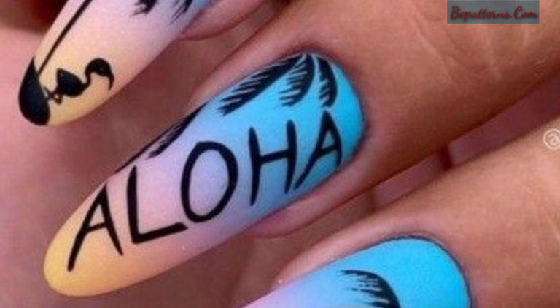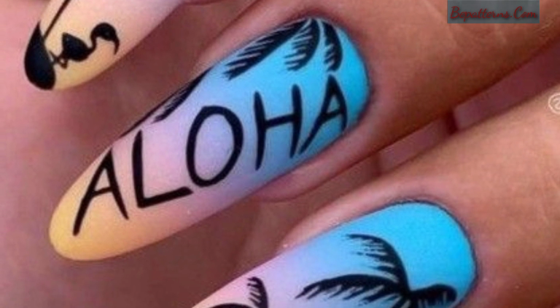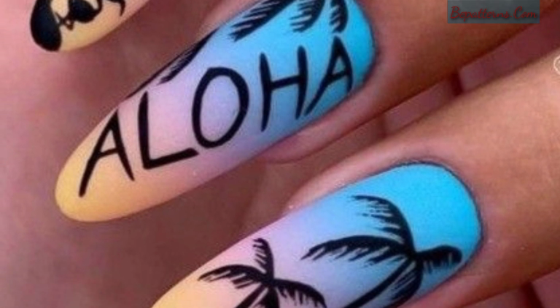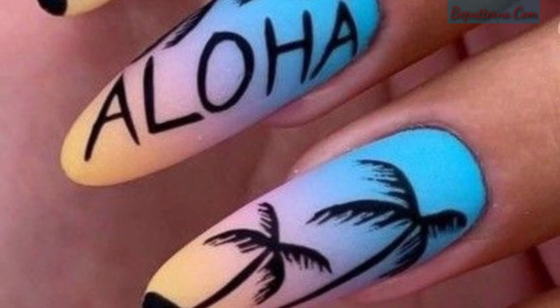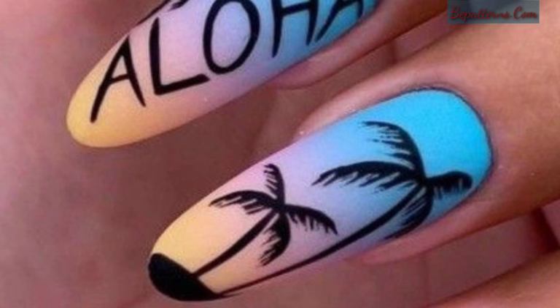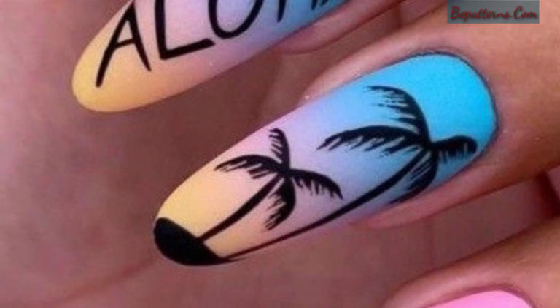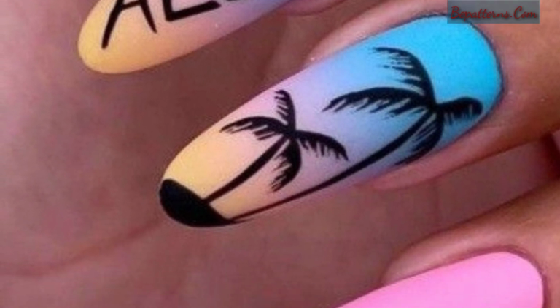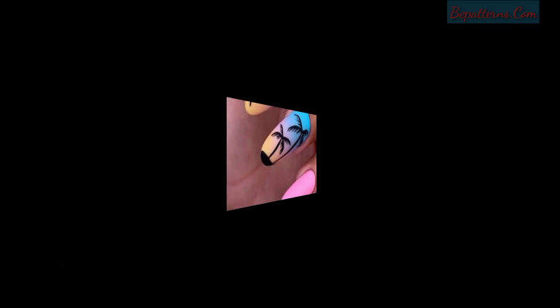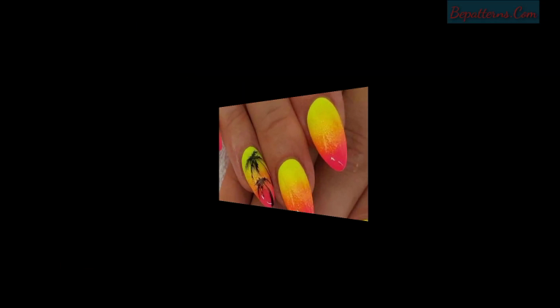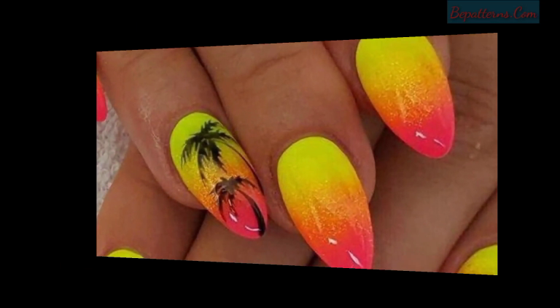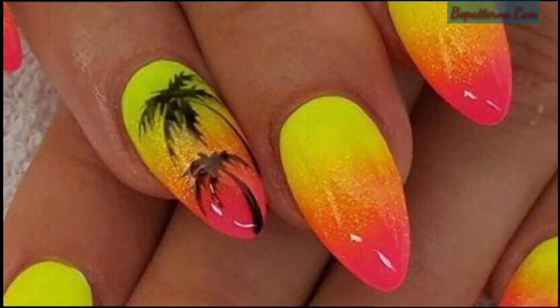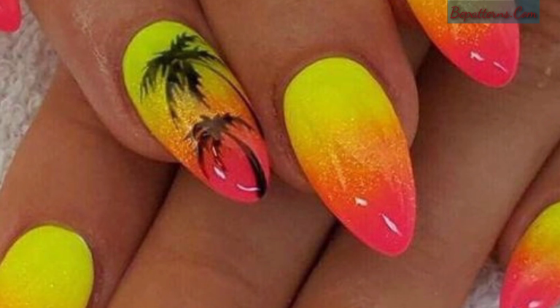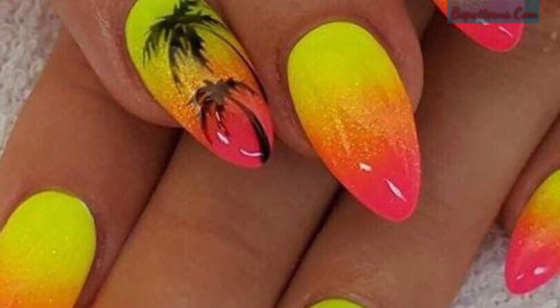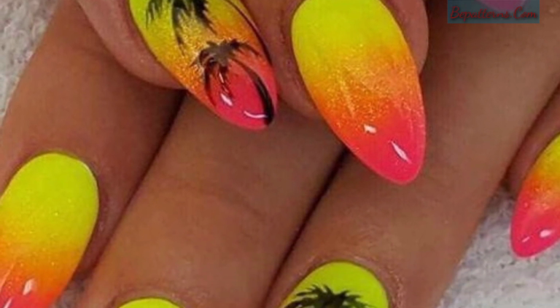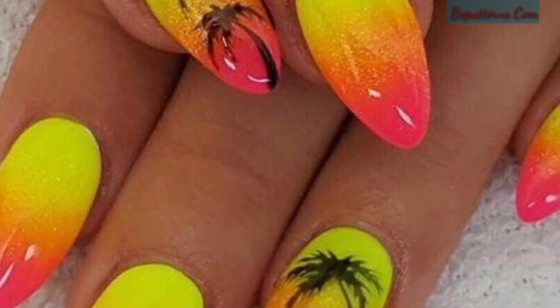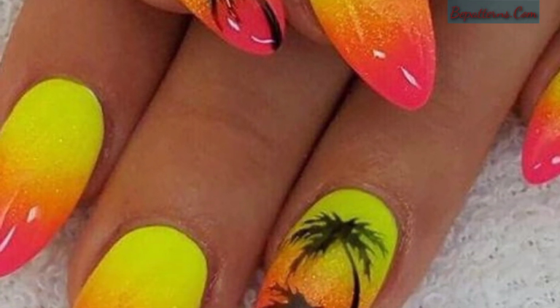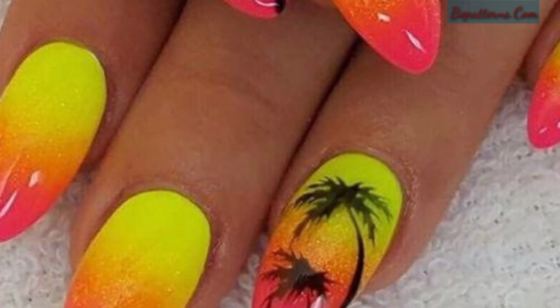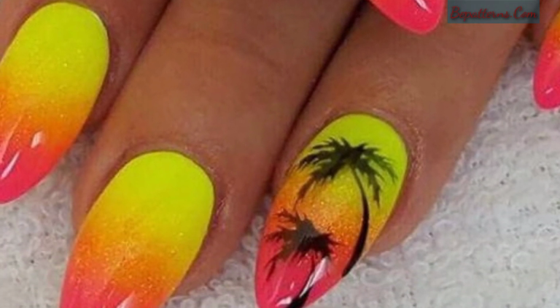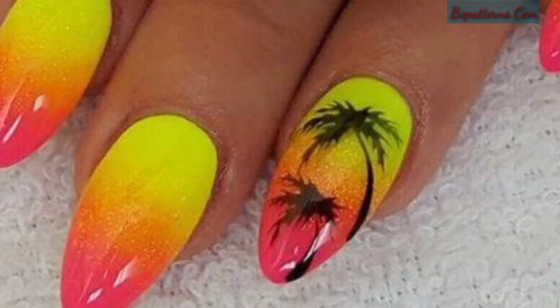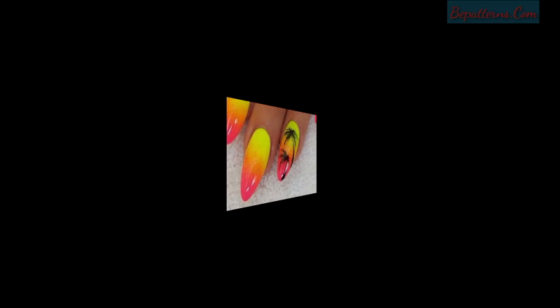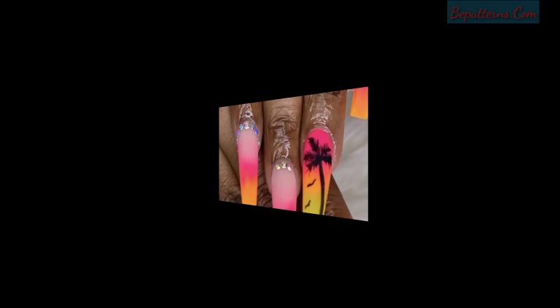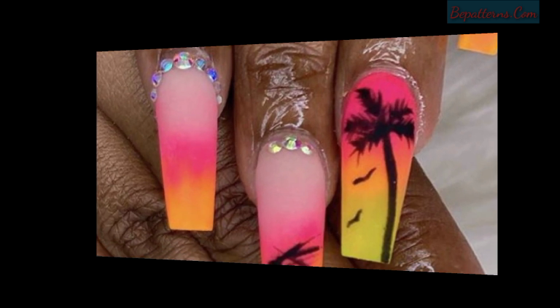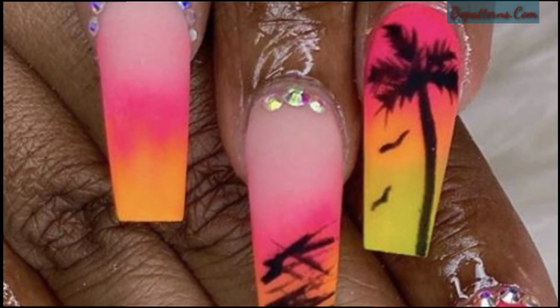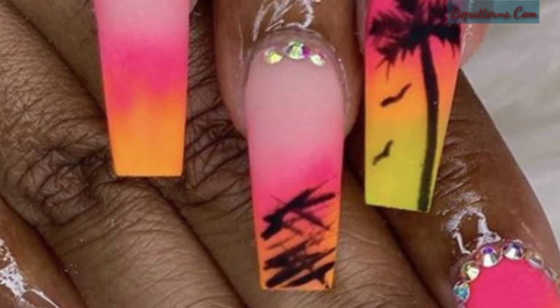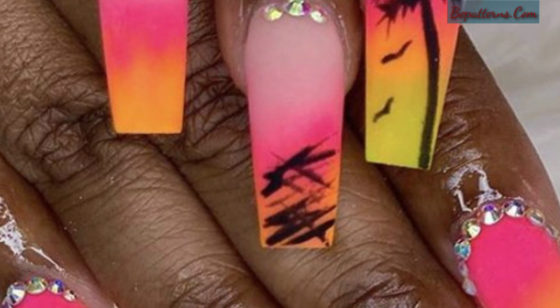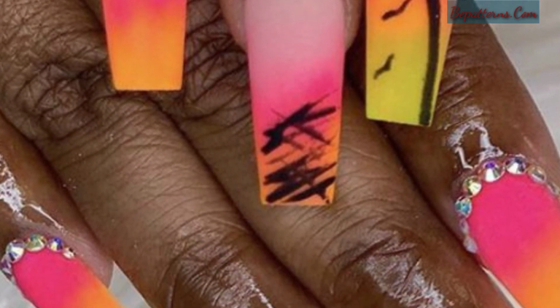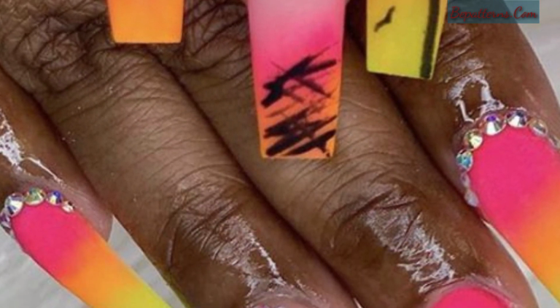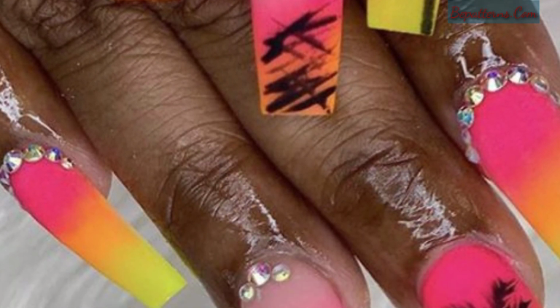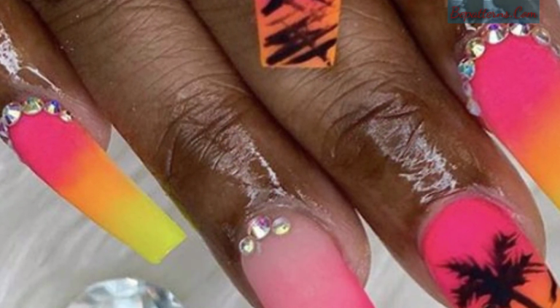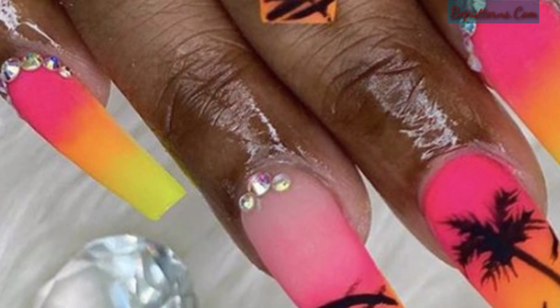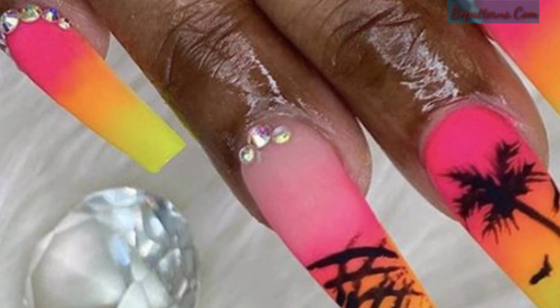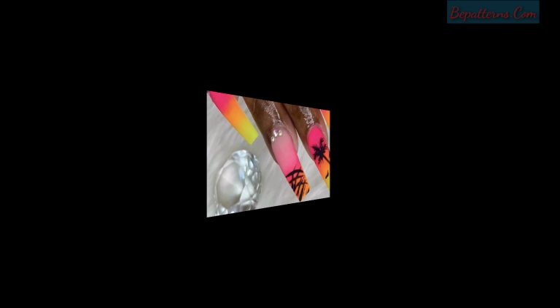From simple strip designs to more intricate artwork, there is something for everyone here. So grab your favorite nail polish and get inspired by these gorgeous palm tree nails.